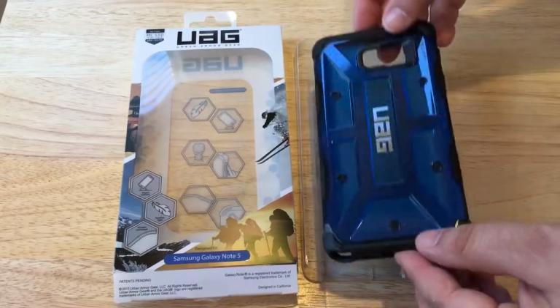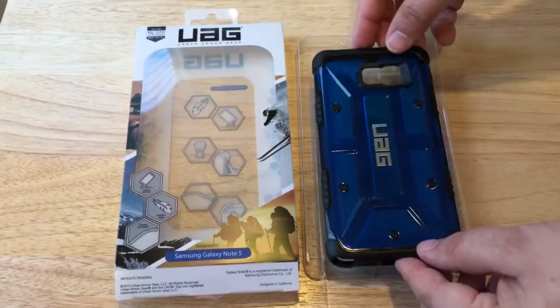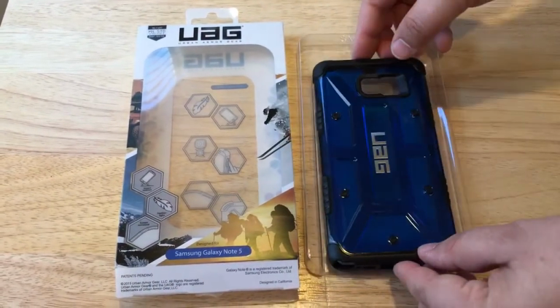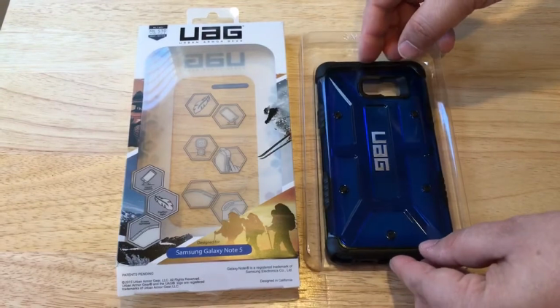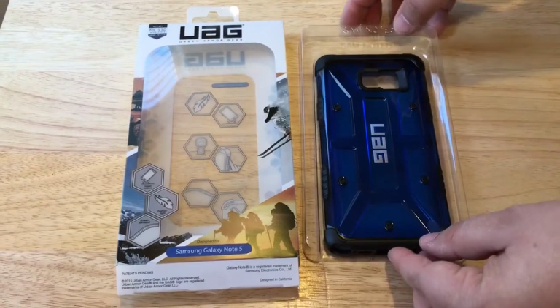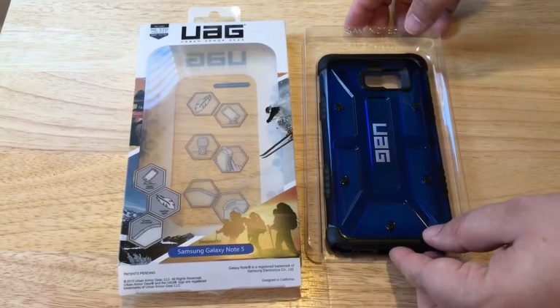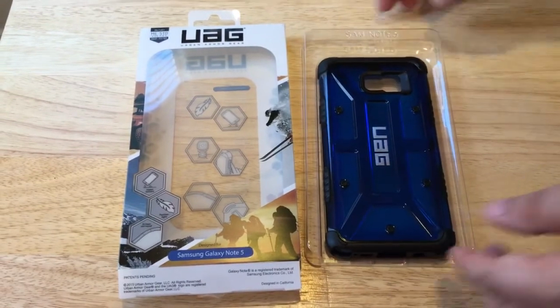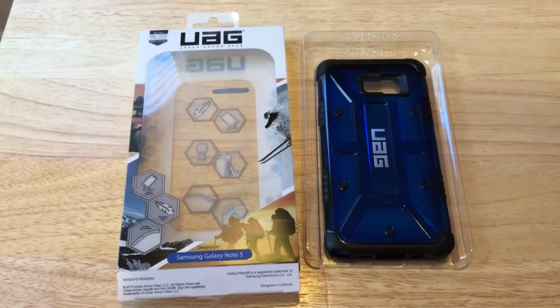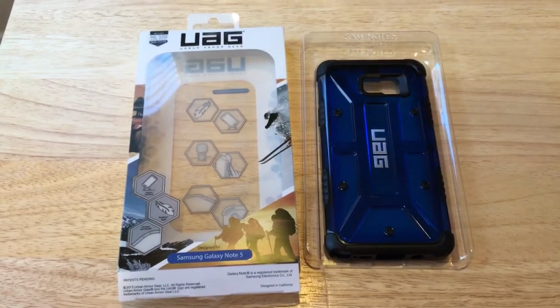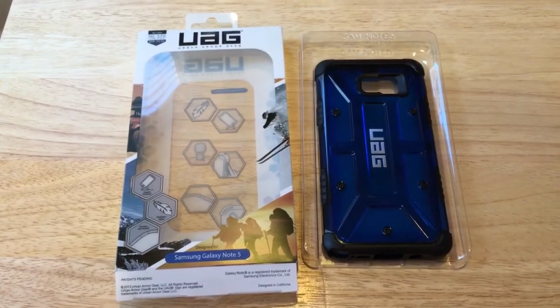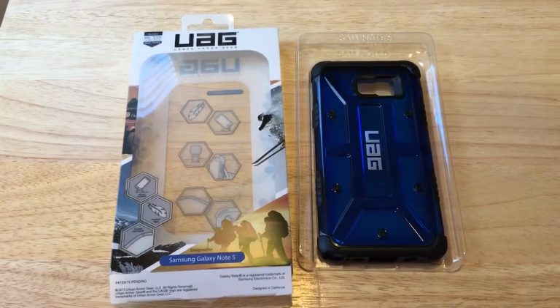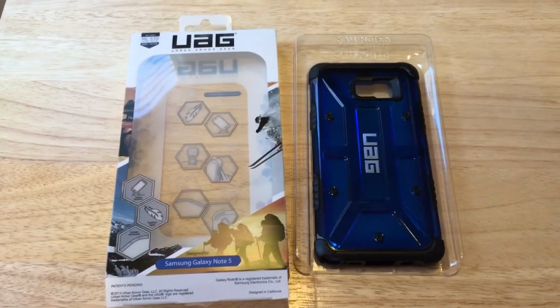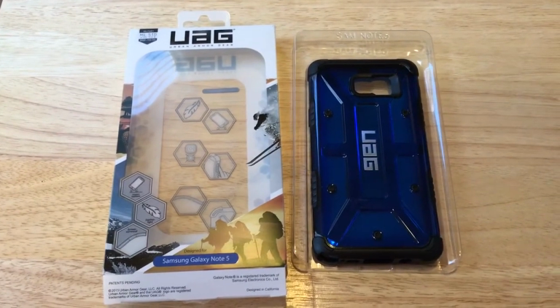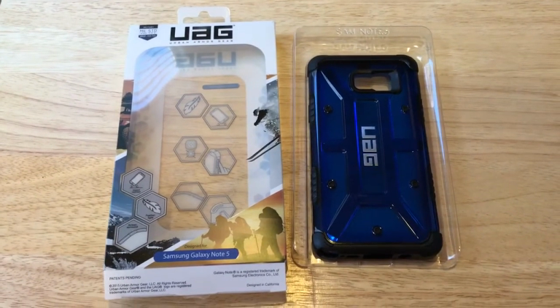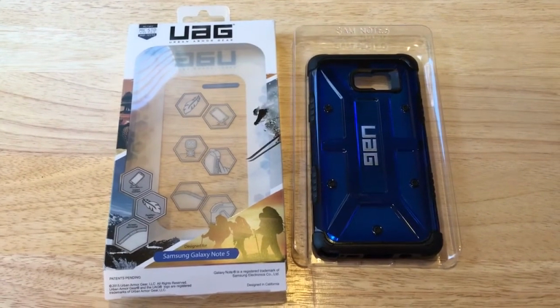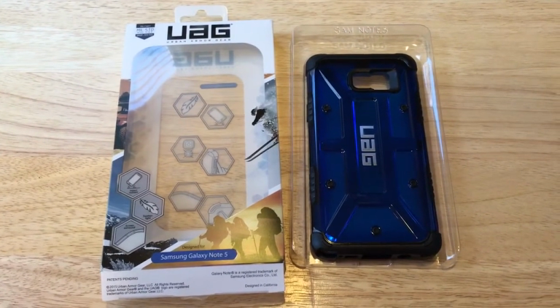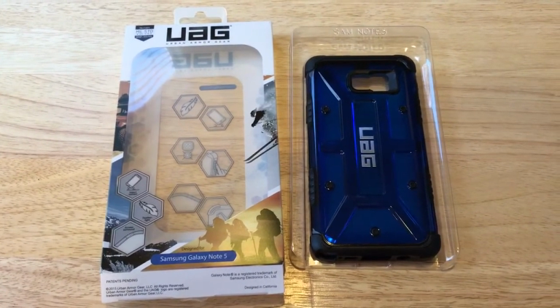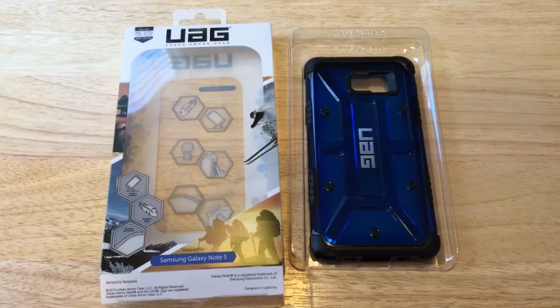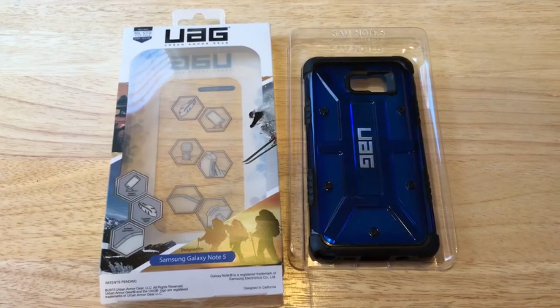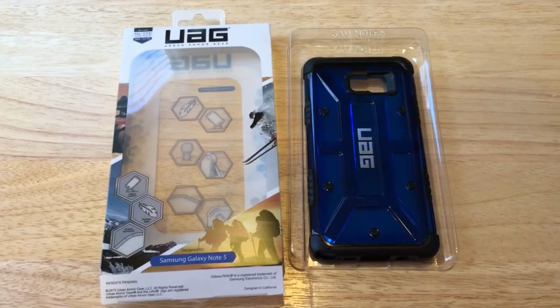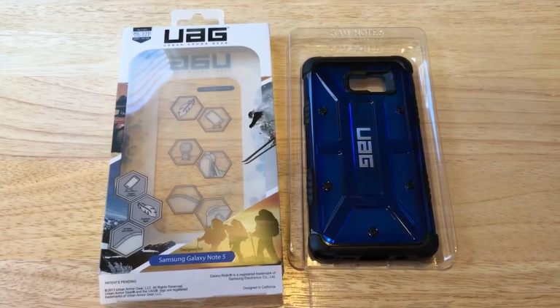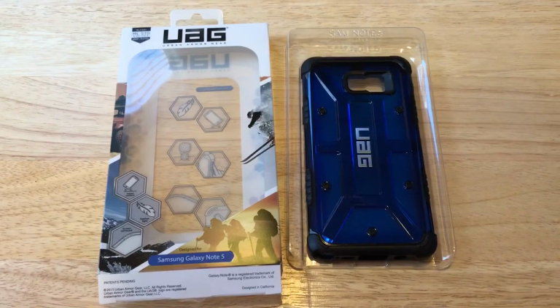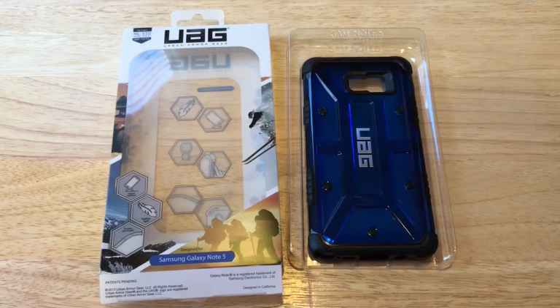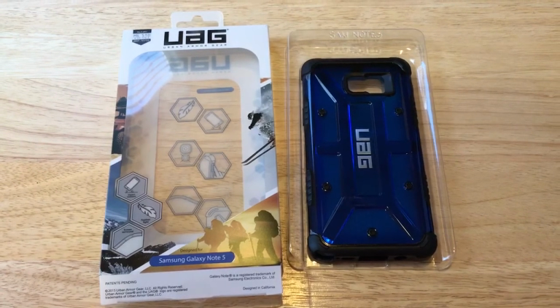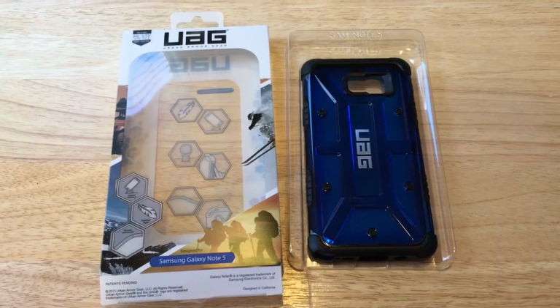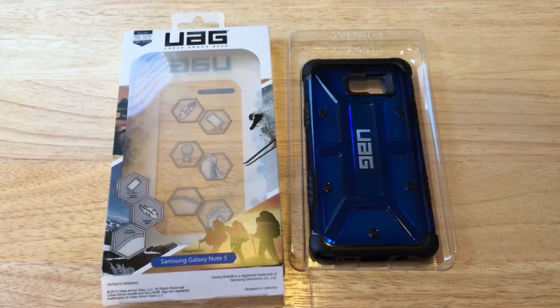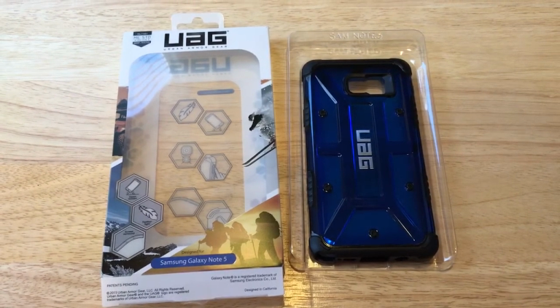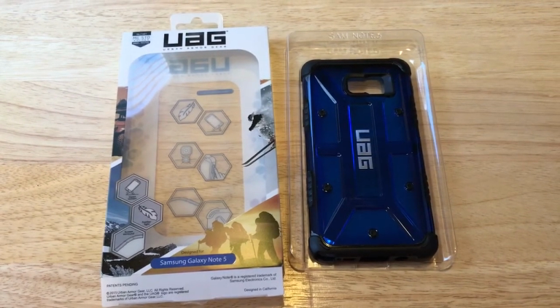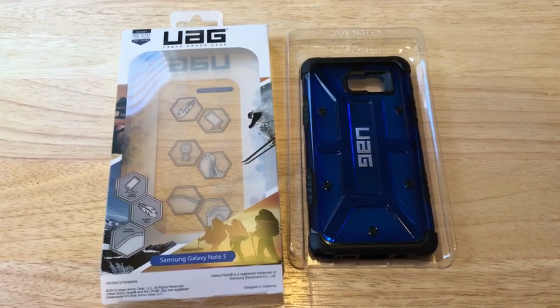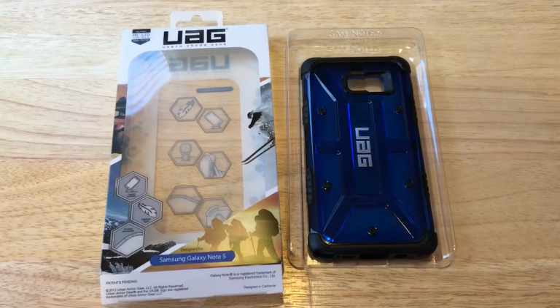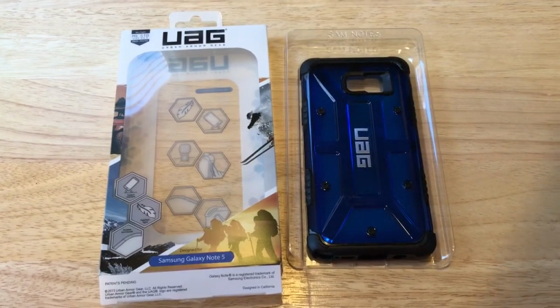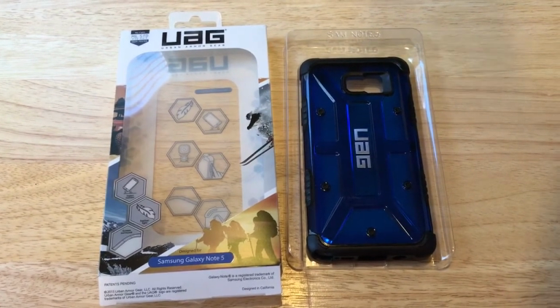This is the Urban Armor Gear case for the Samsung Galaxy Note 5. This is ChrisRoshnot24k on Twitter. We love positive comments — please subscribe to the channel, and of course, thumbs up. We'll see you next time.